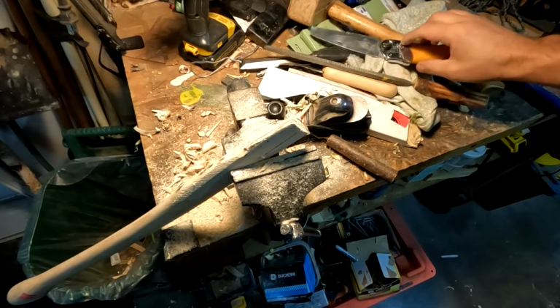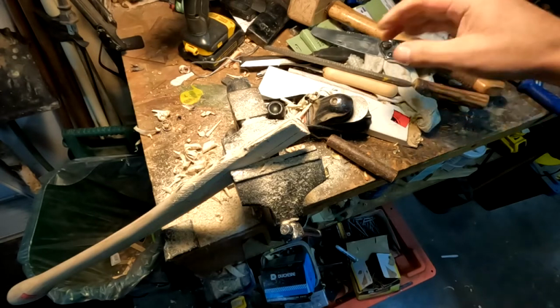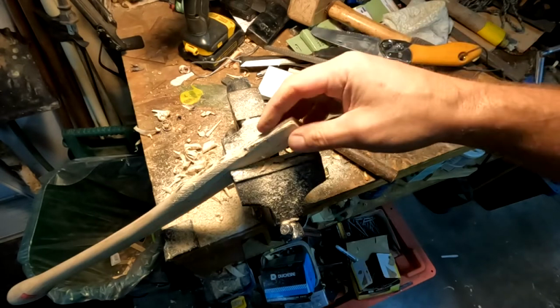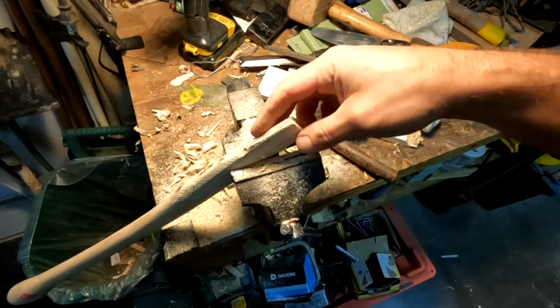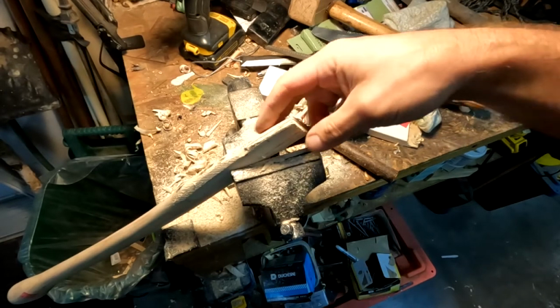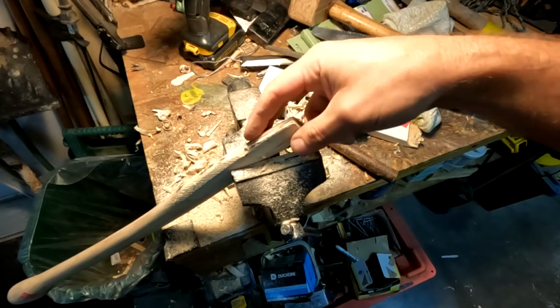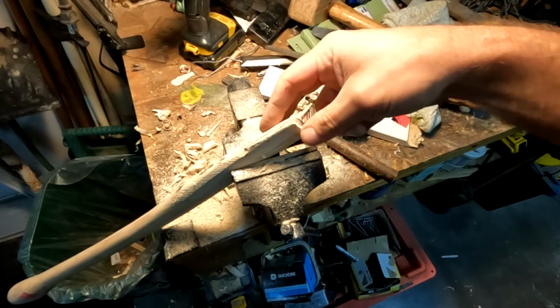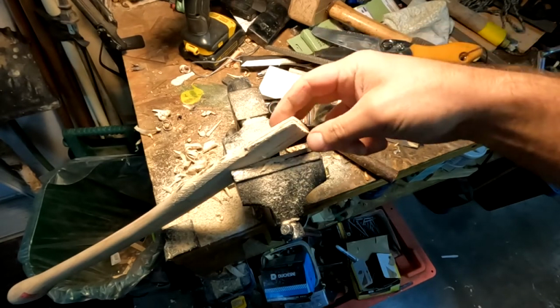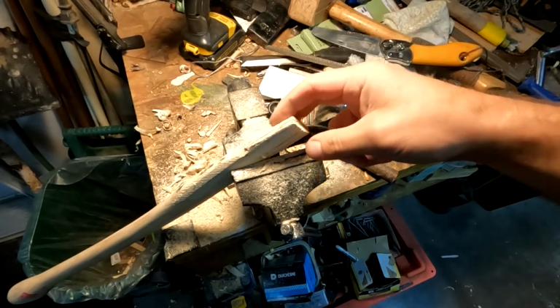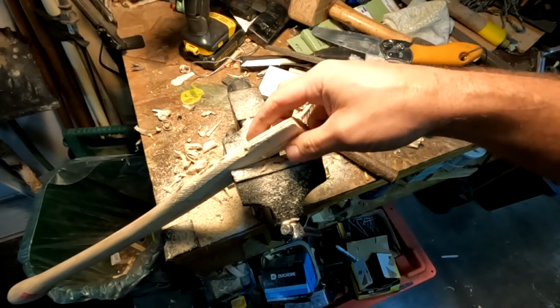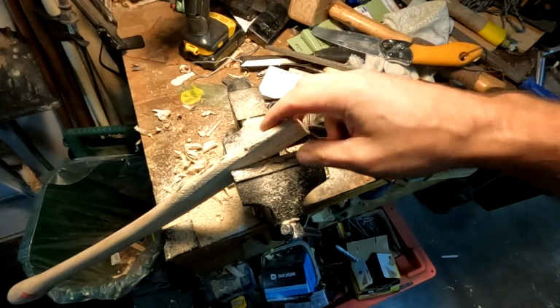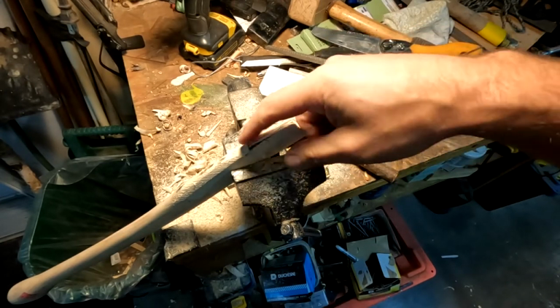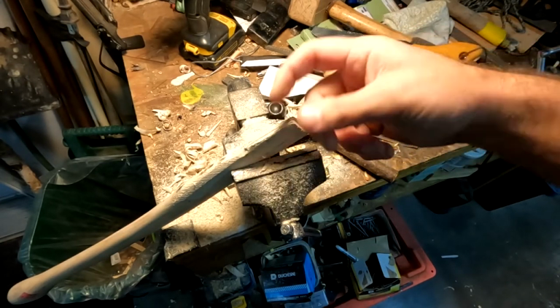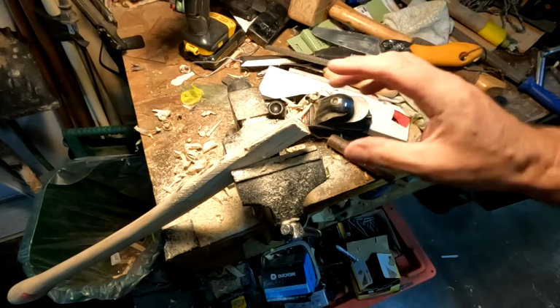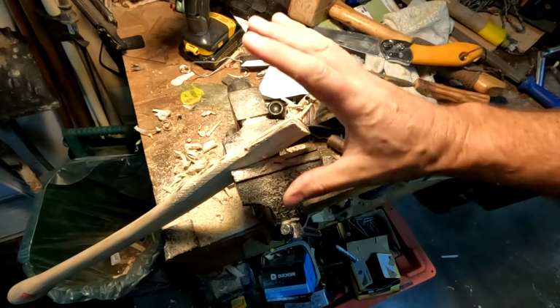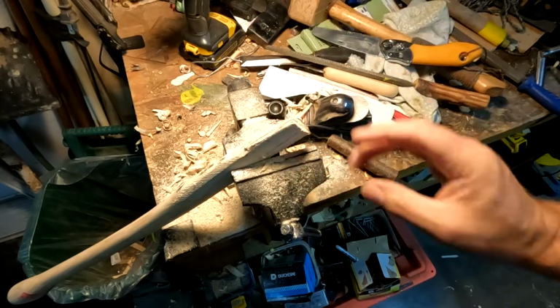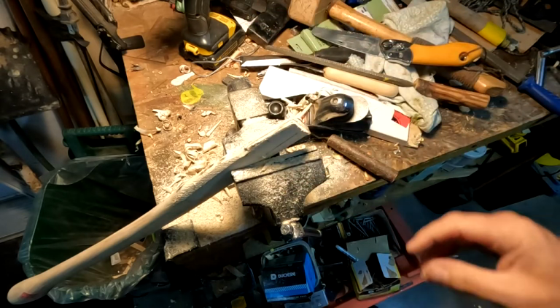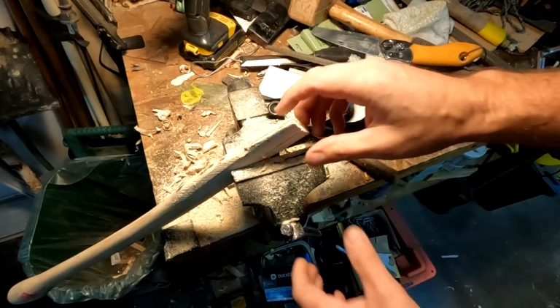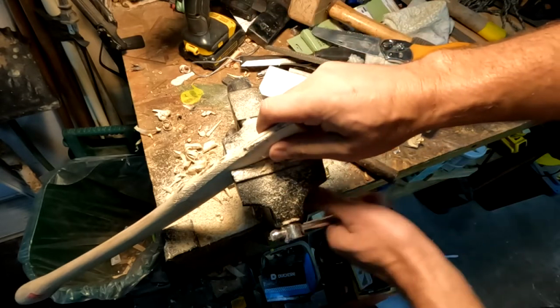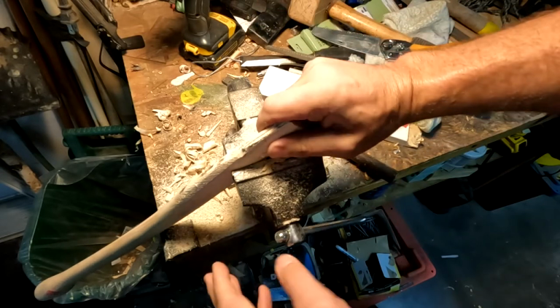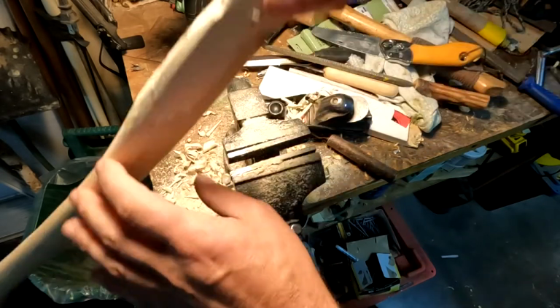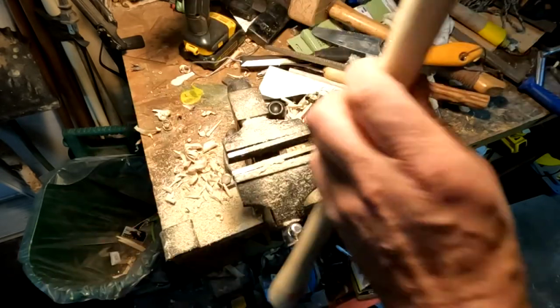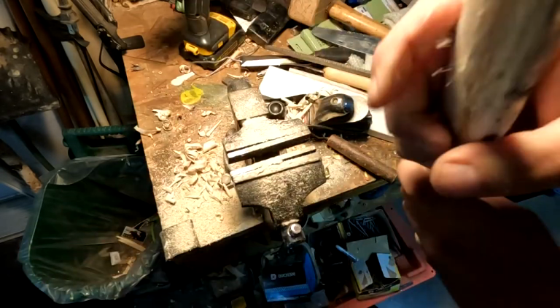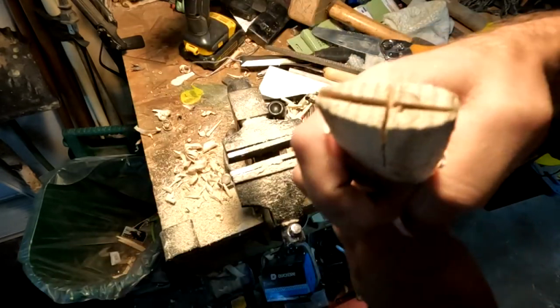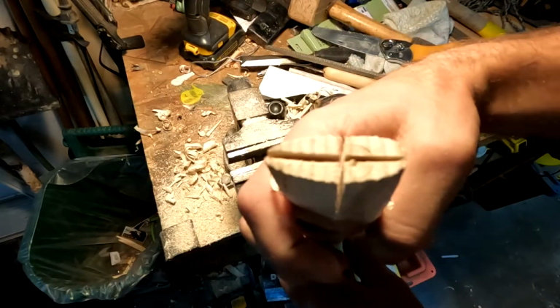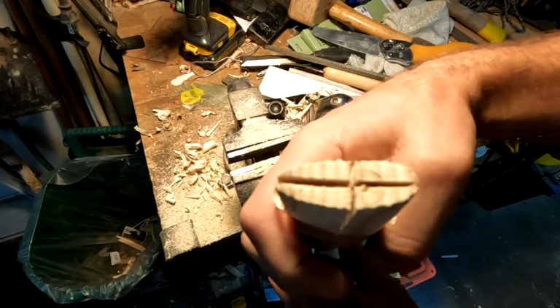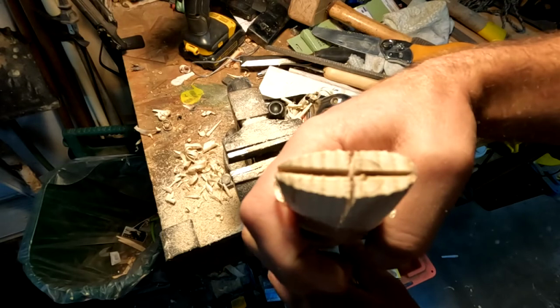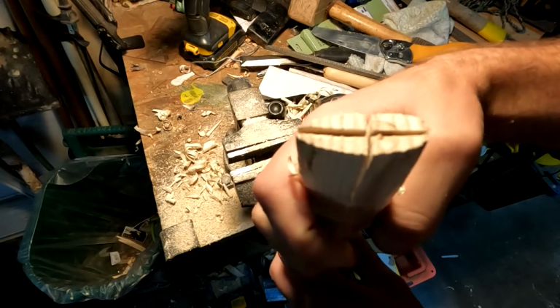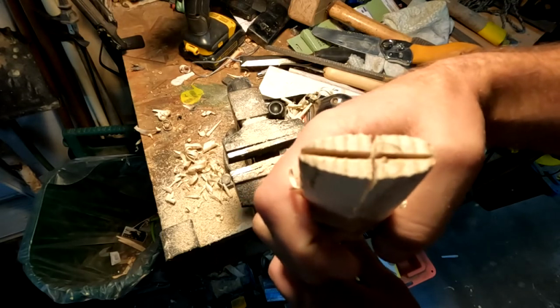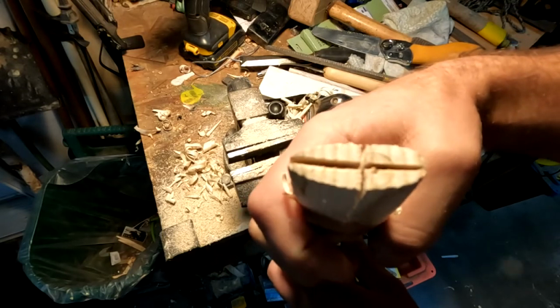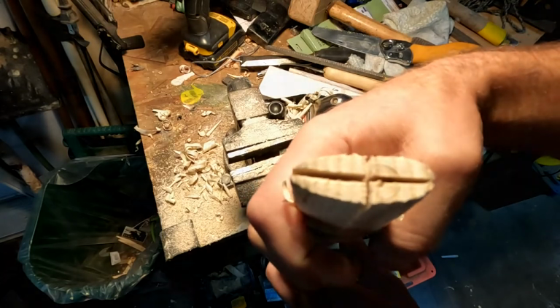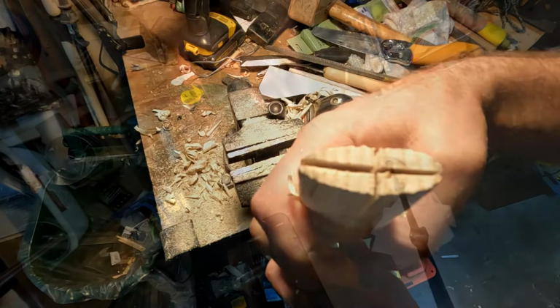Your instinct is that you're weakening this thing, but you're really not, because you're going to glue it all together — it's all going to be fine. I've now cut that both ways and I'm ready to mount my head.